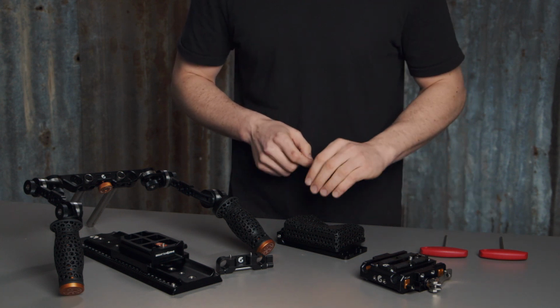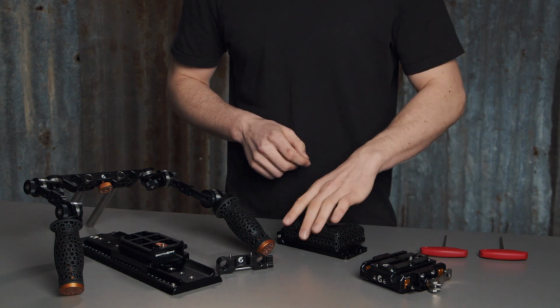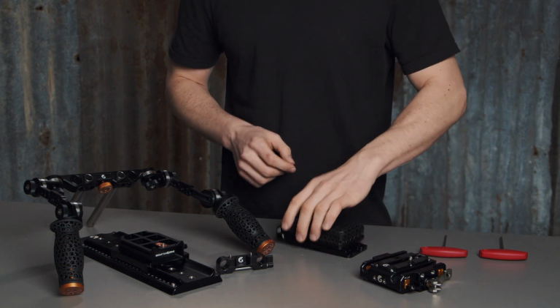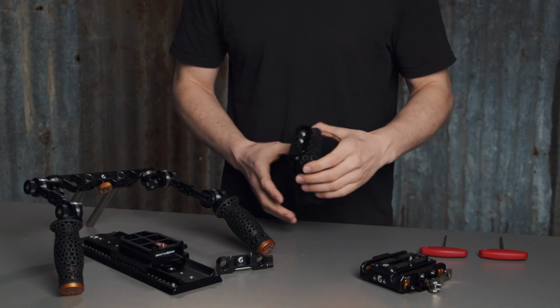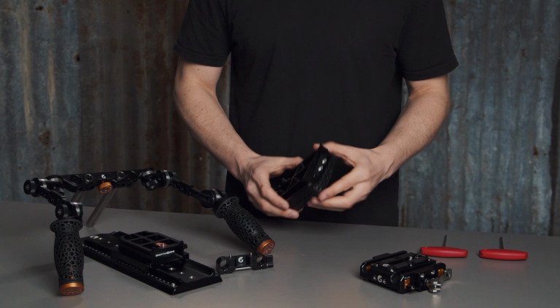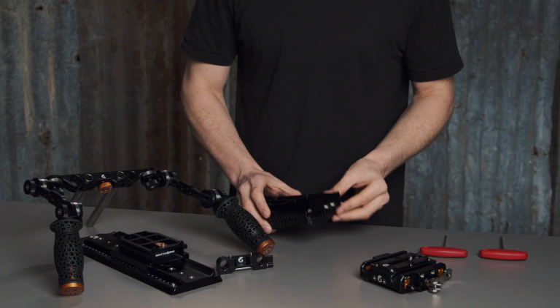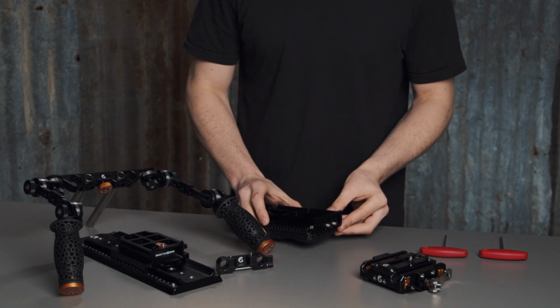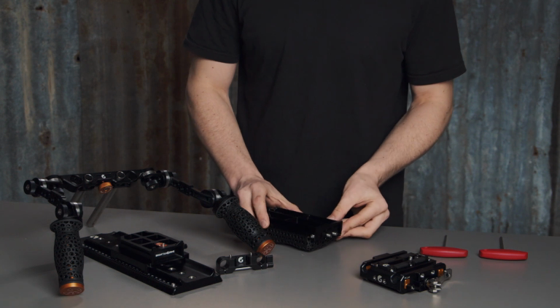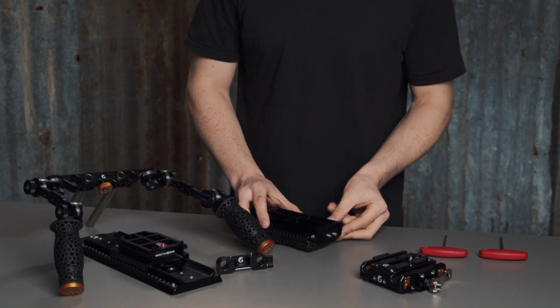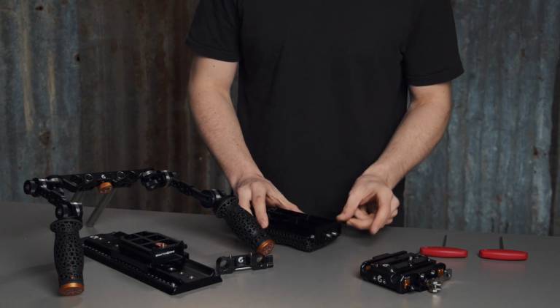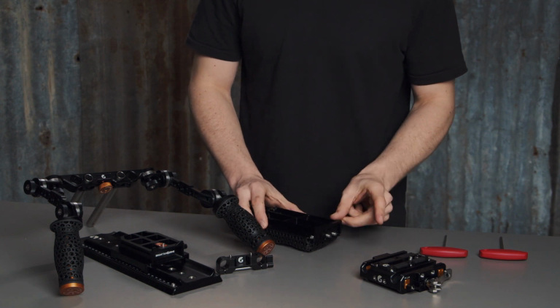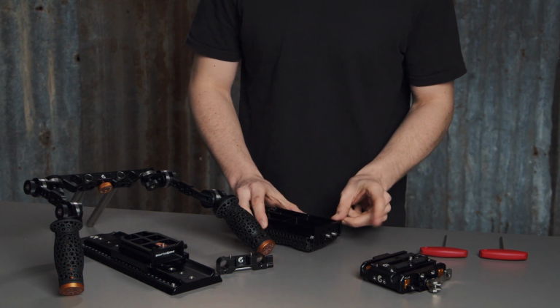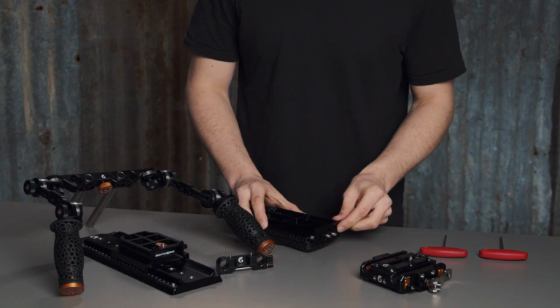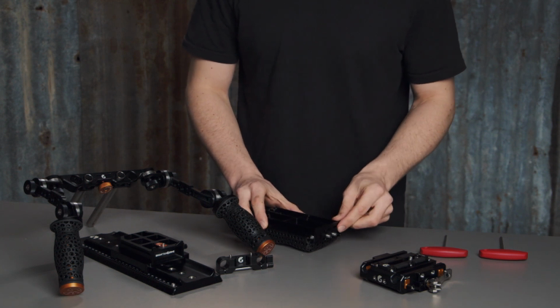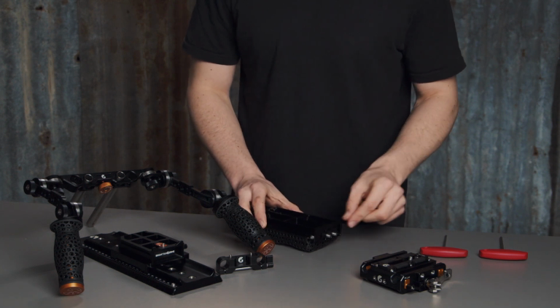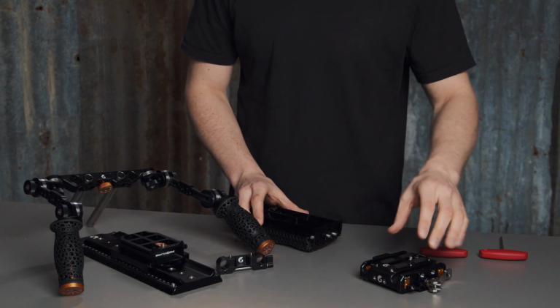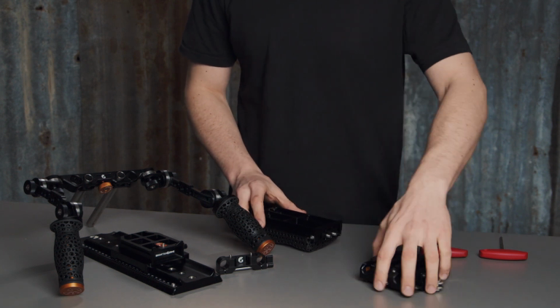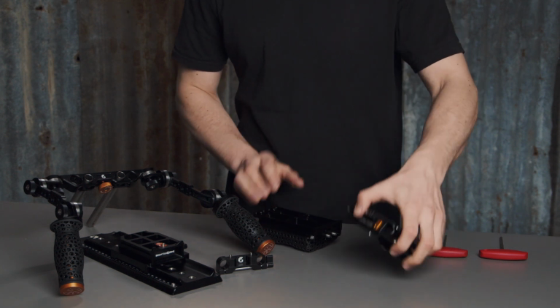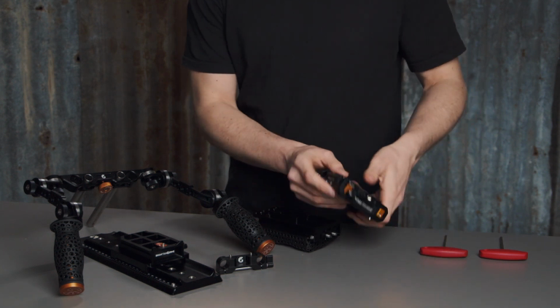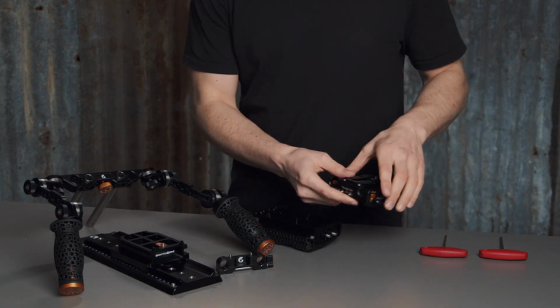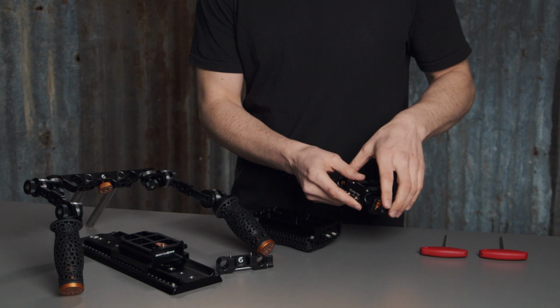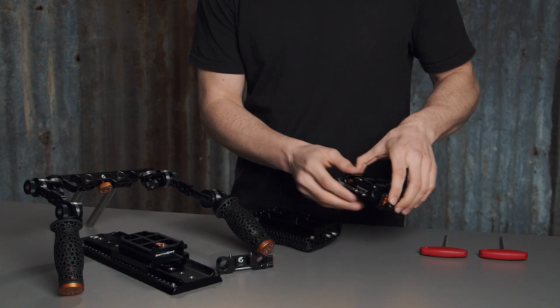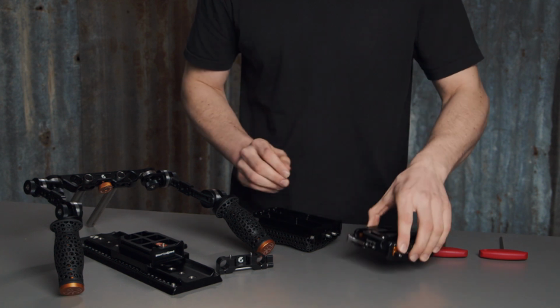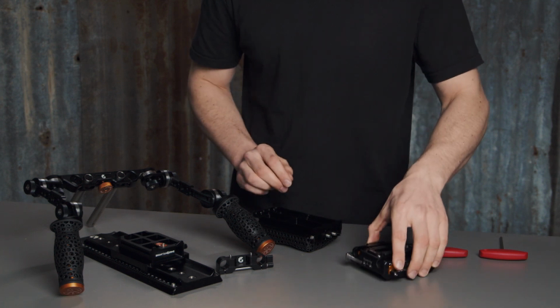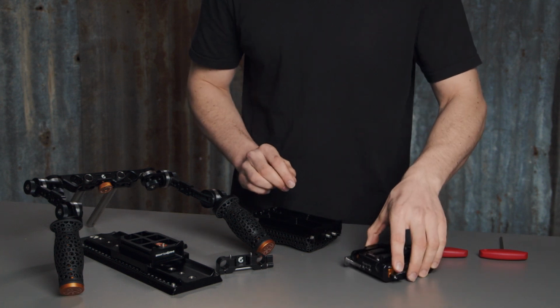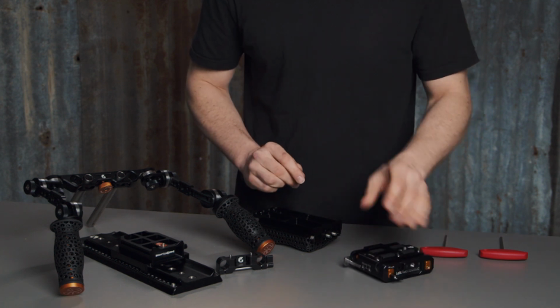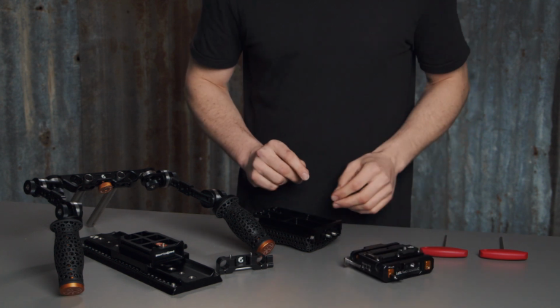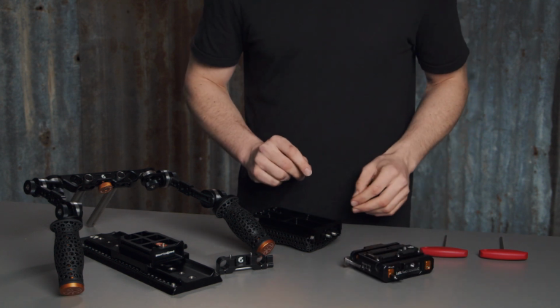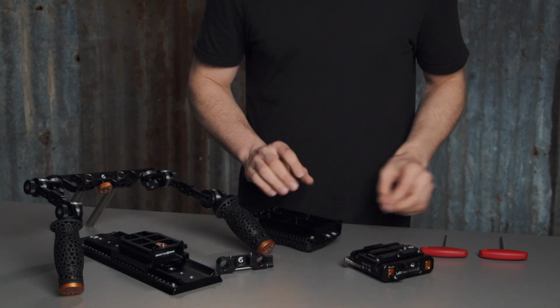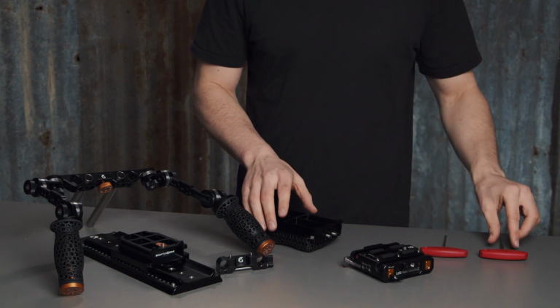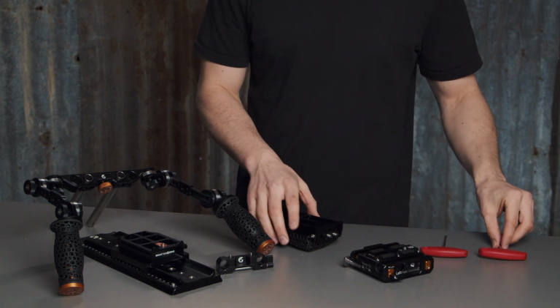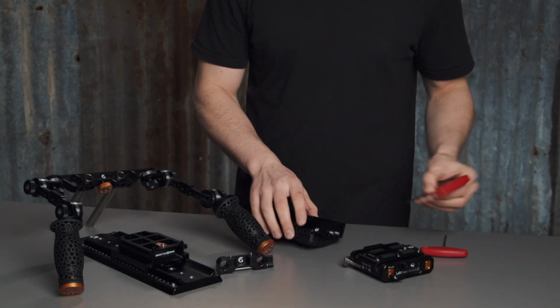There are two ways to install your shoulder pad. Firstly, bolt this small wedge bracket into the helicoid screws on the back of the left field base plate.